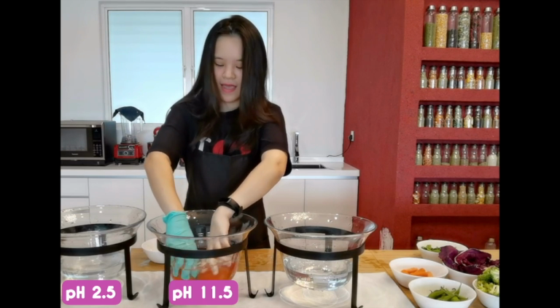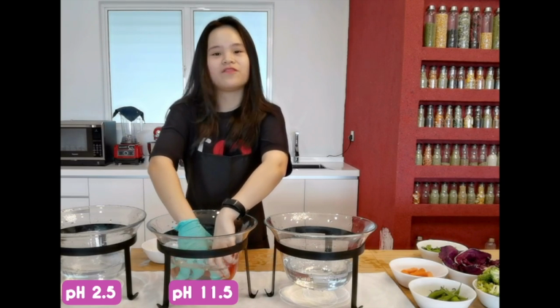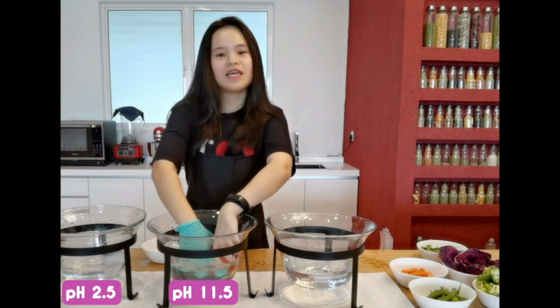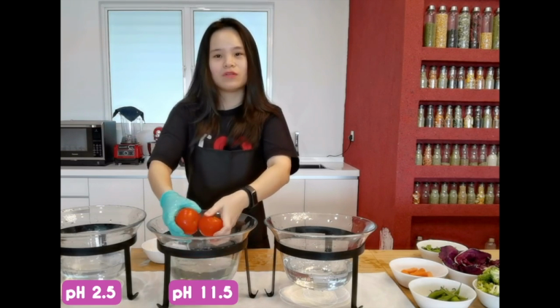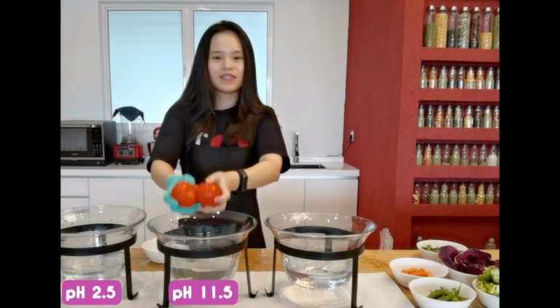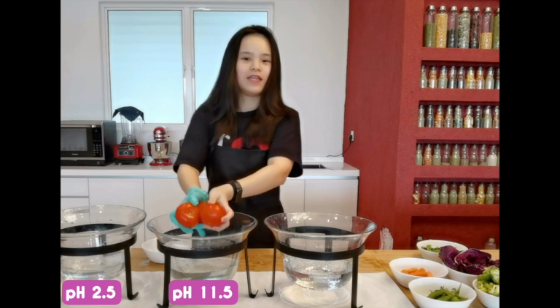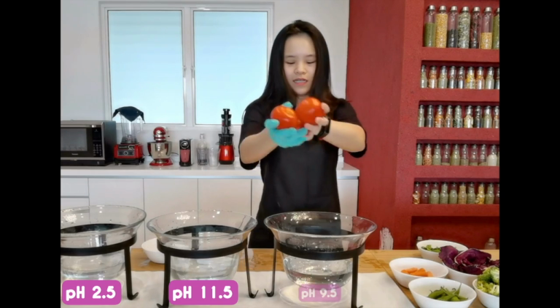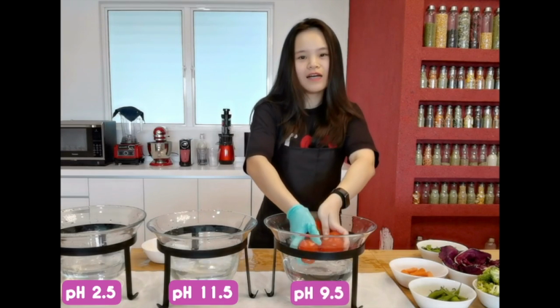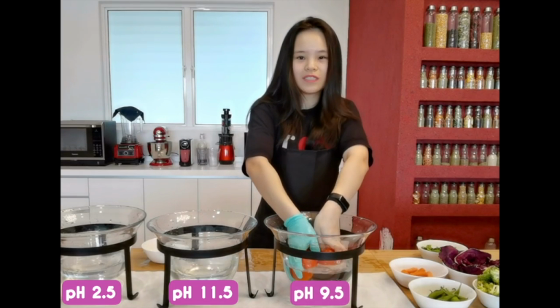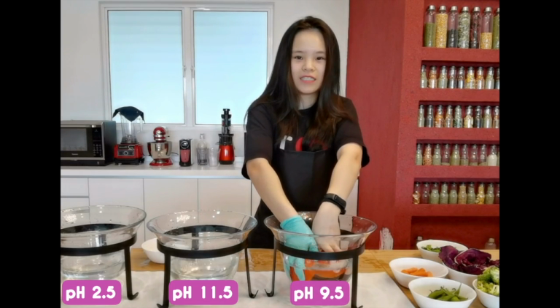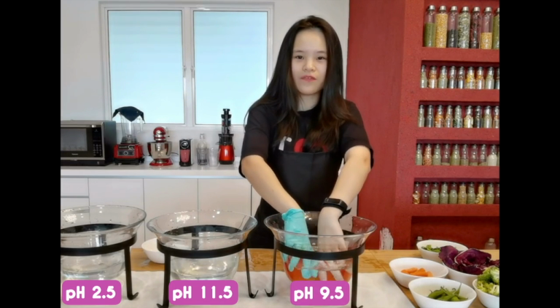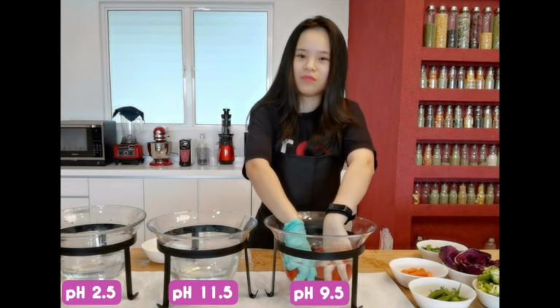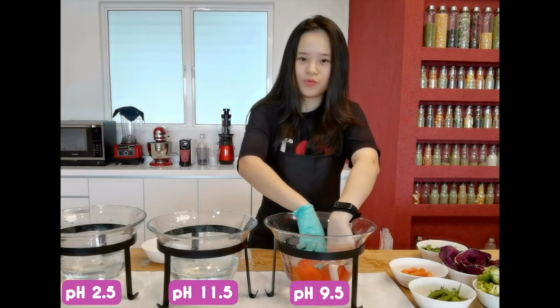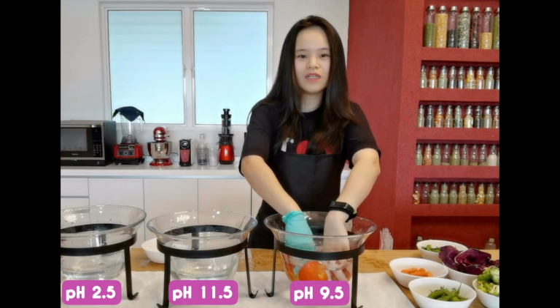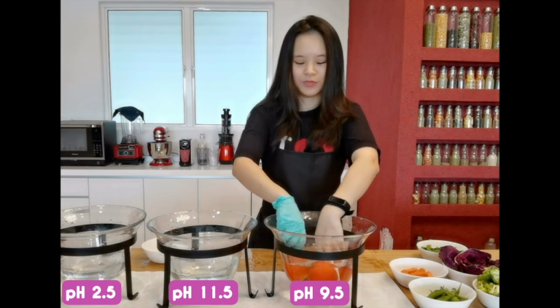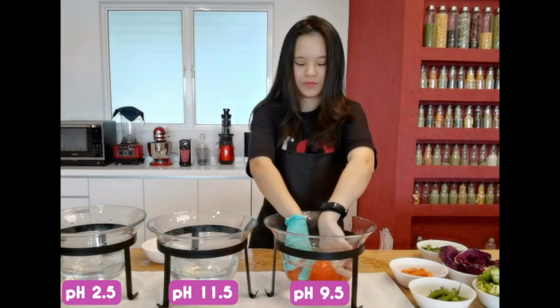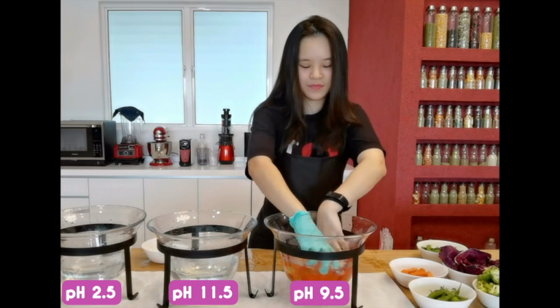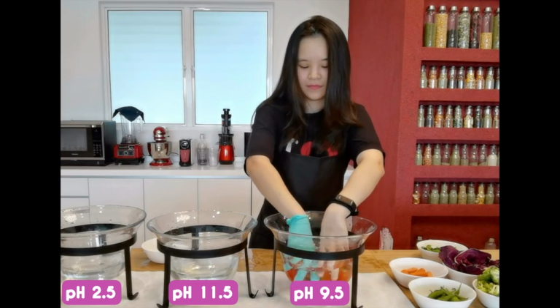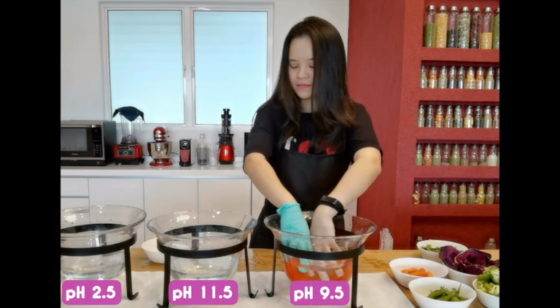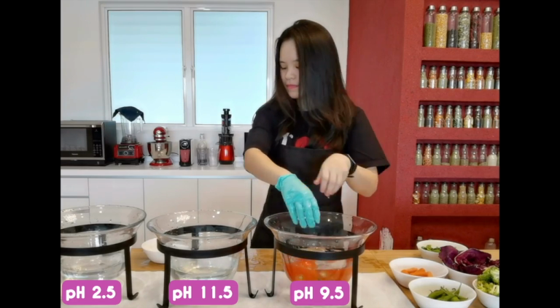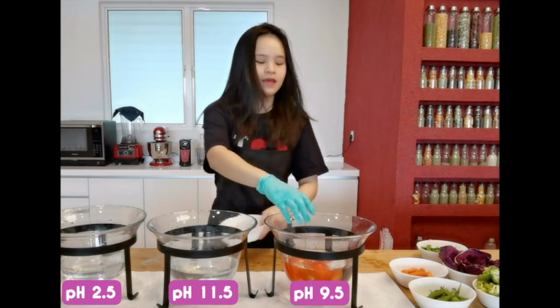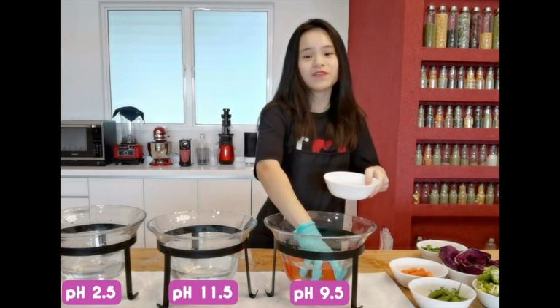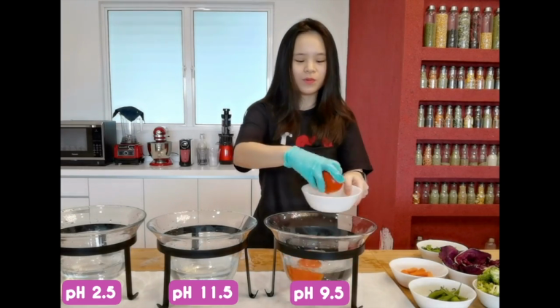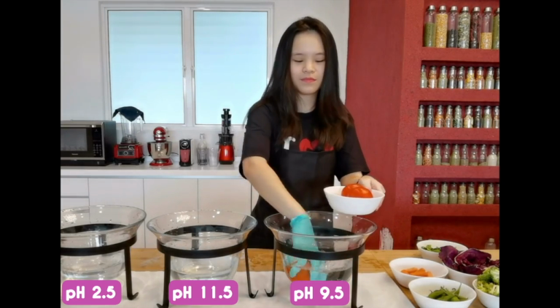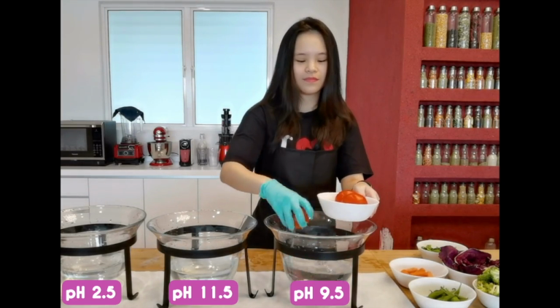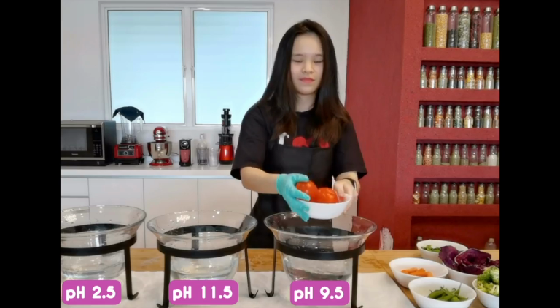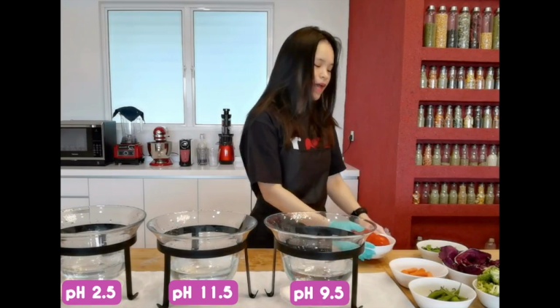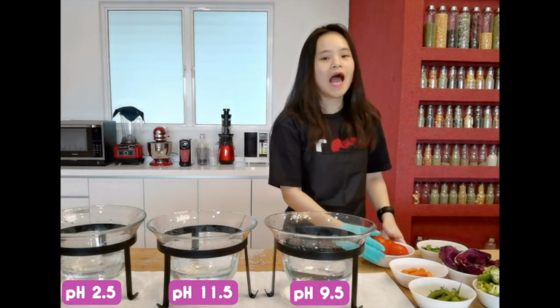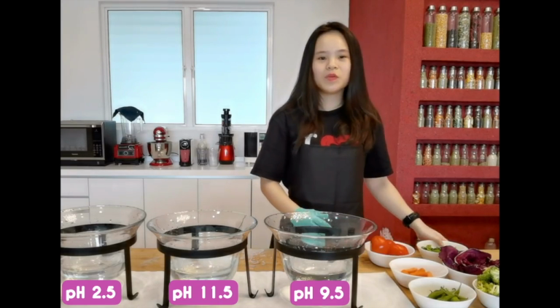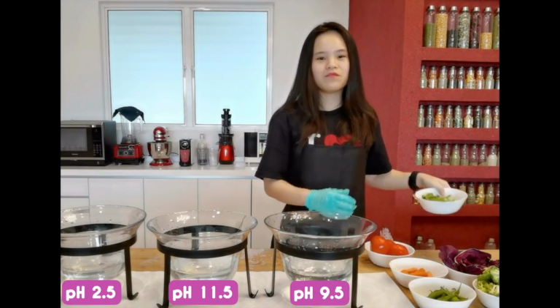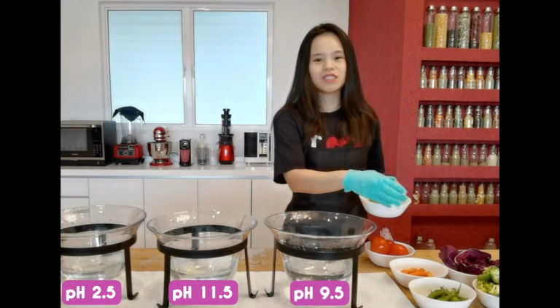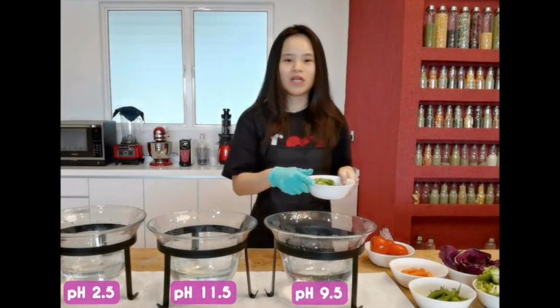And finally, I will transfer them in Kangen water pH 9.5 to remove all the residues. I will be doing the same for the rest of my vegetables.